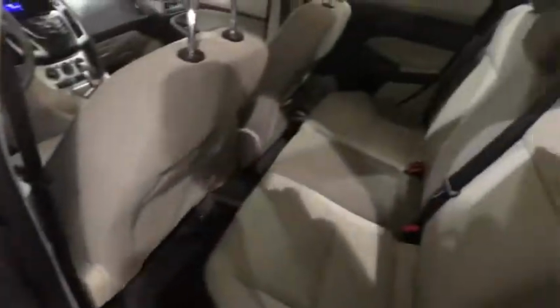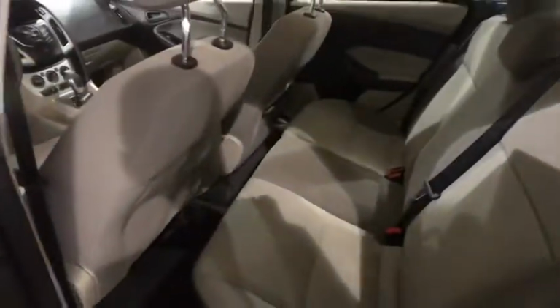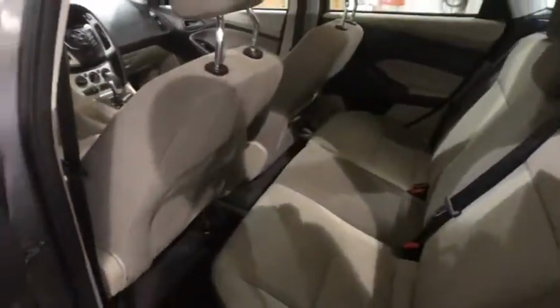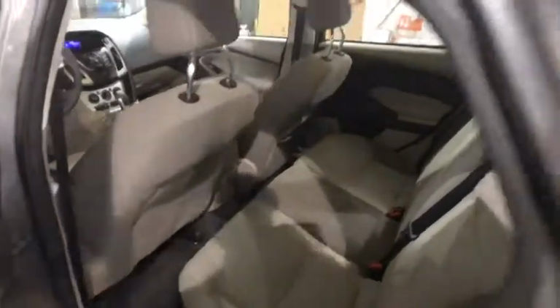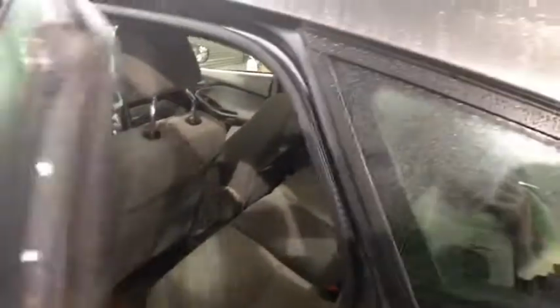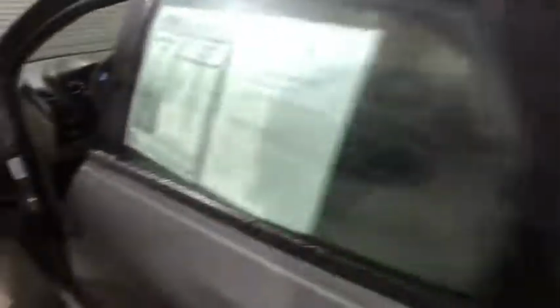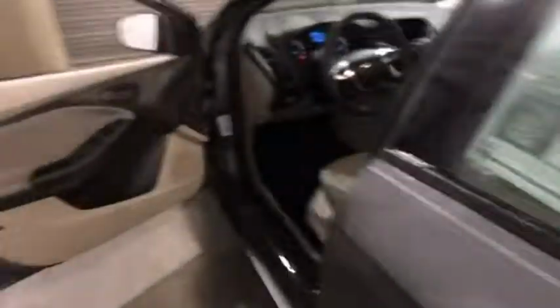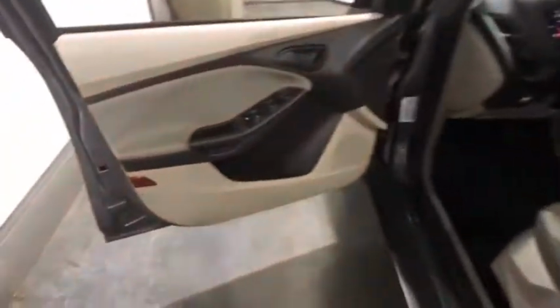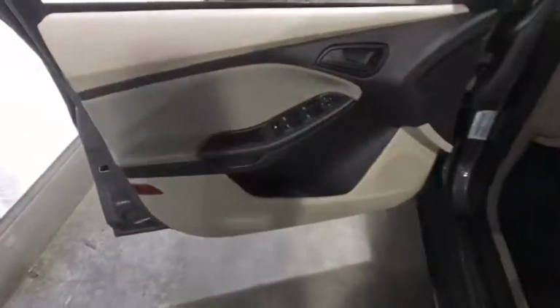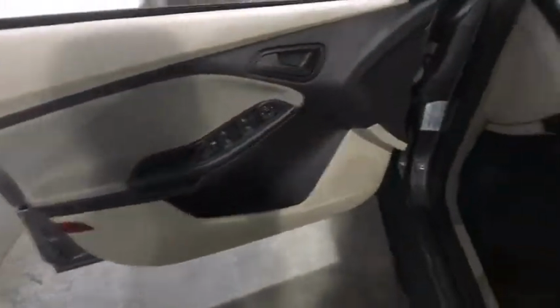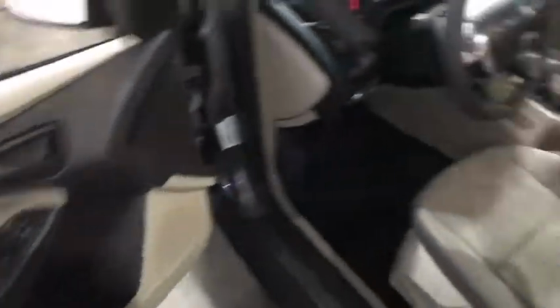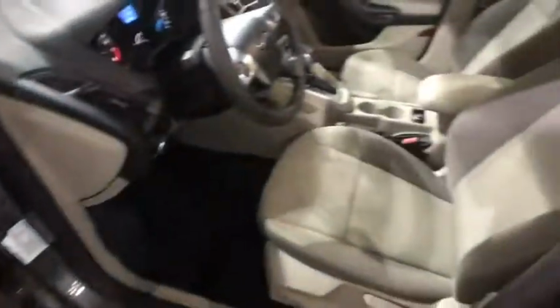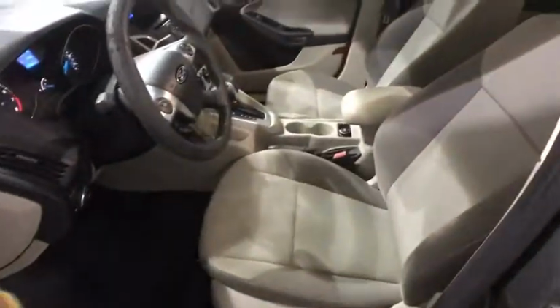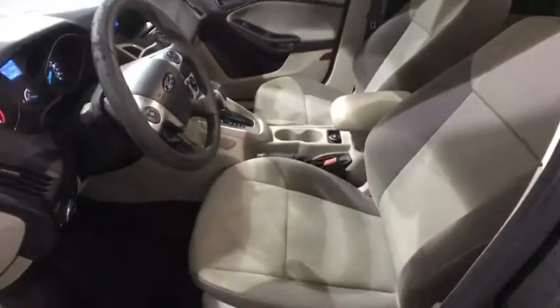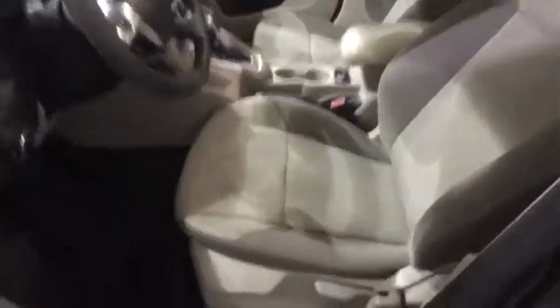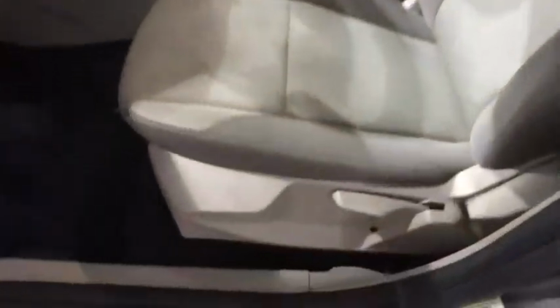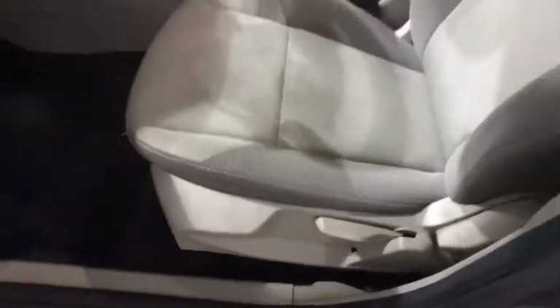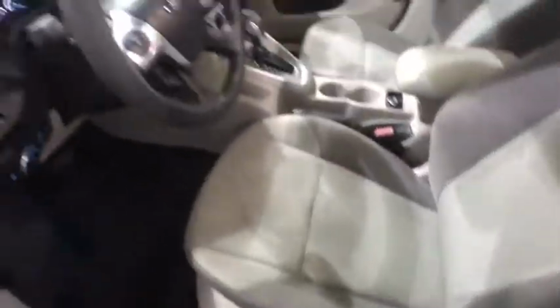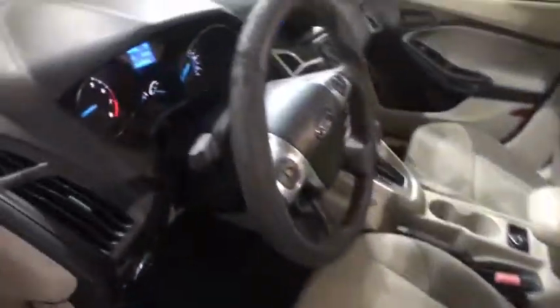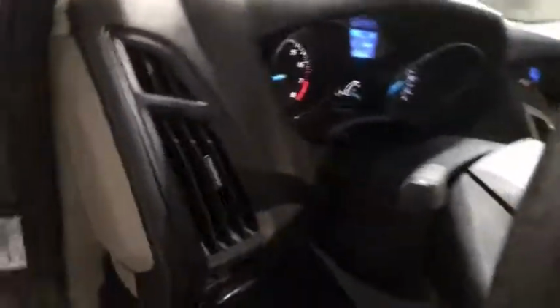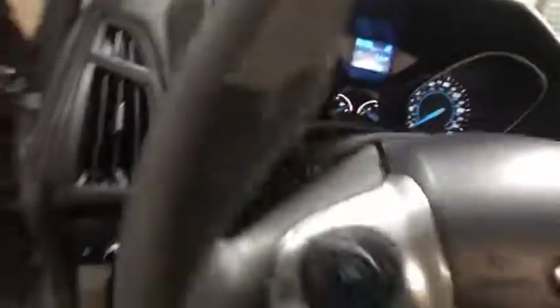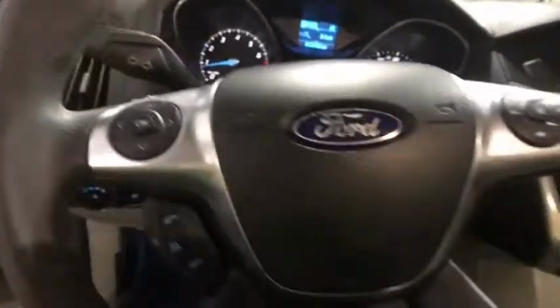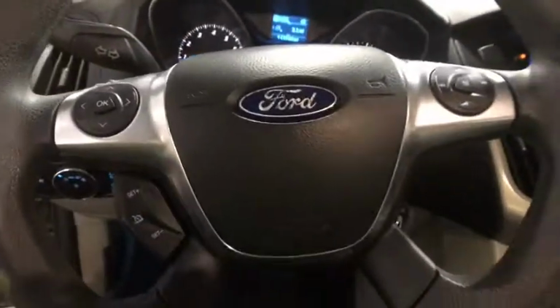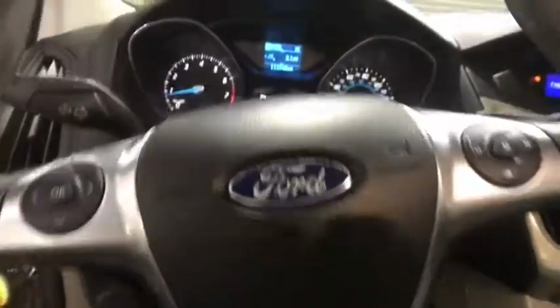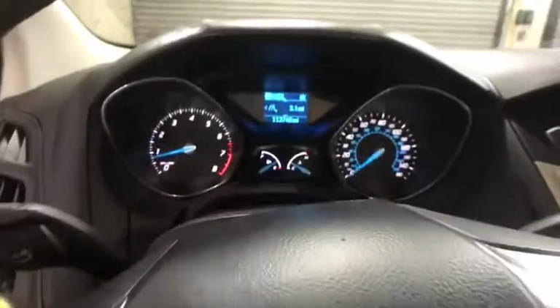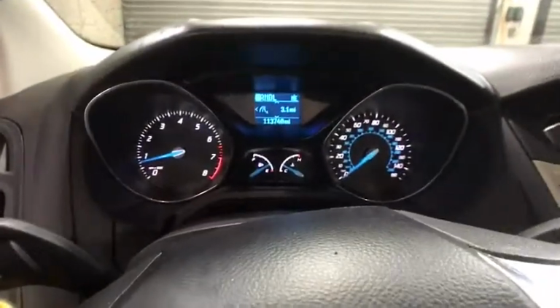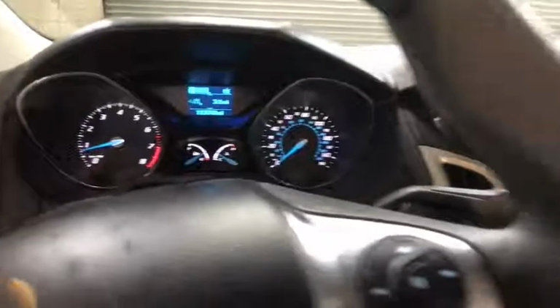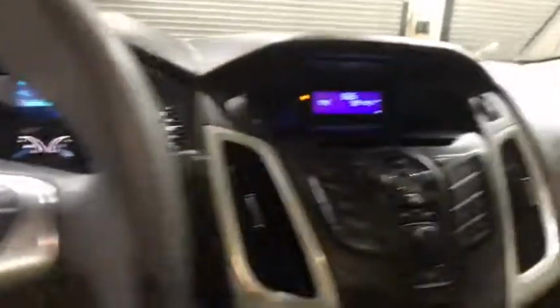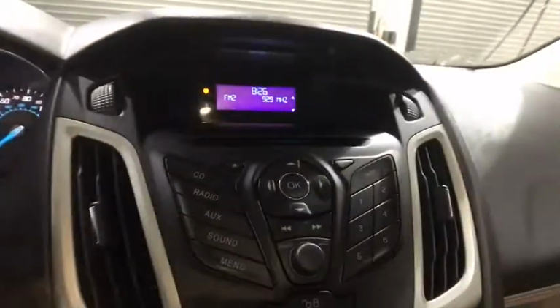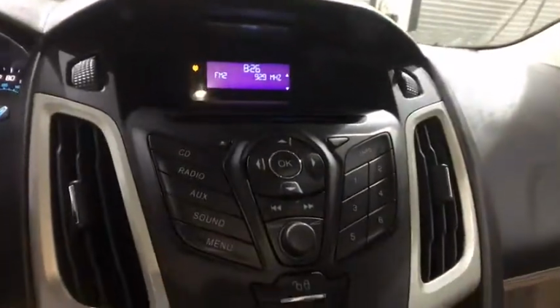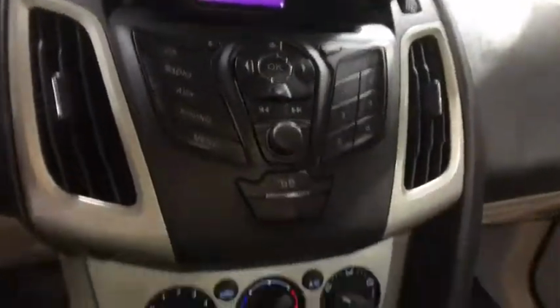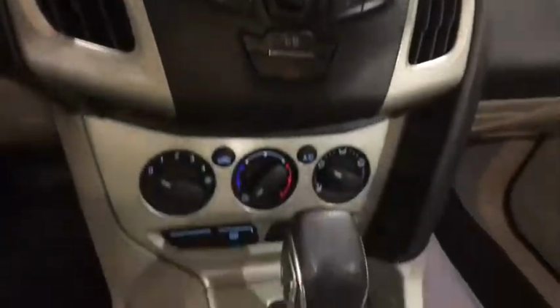Here are some of this vehicle's great options: traction control, dual airbags, power steering, cruise control, AM FM CD, MP3 radio, fog light, CD player, rear window defroster, power windows, electronic stability control.